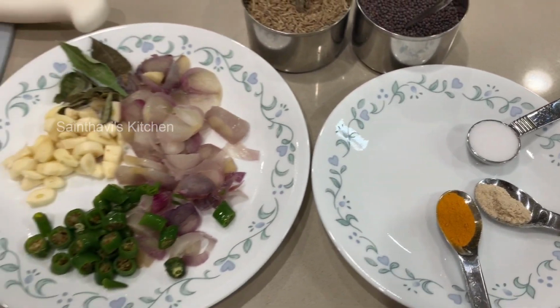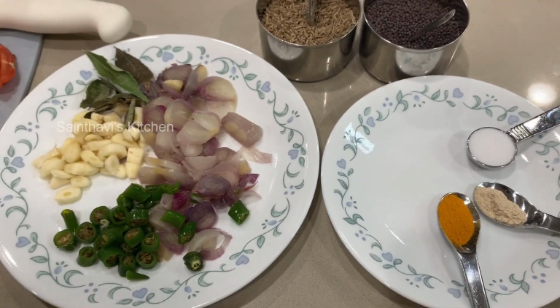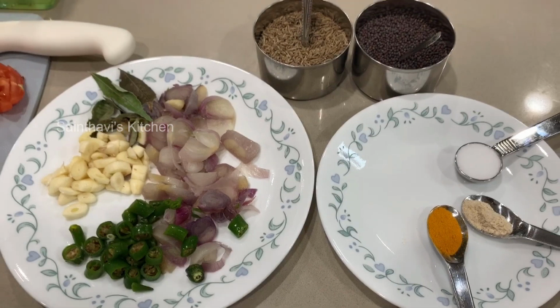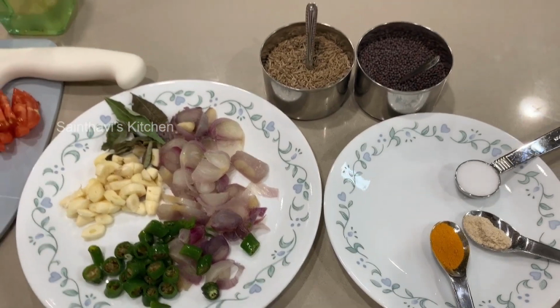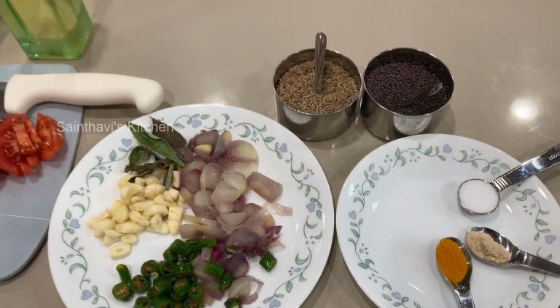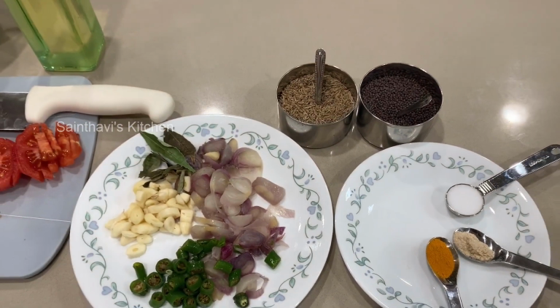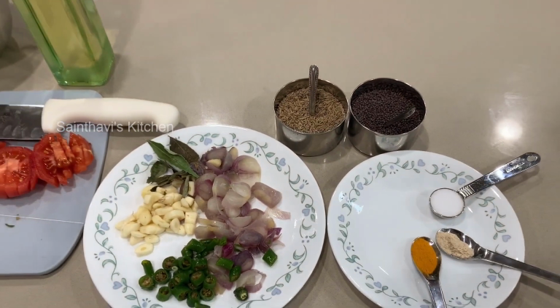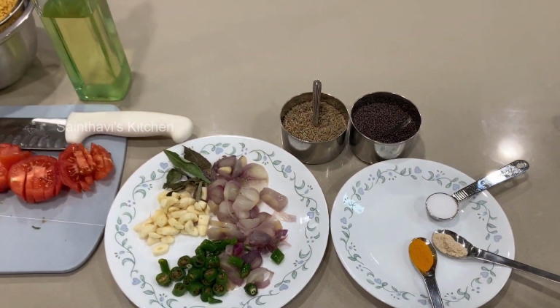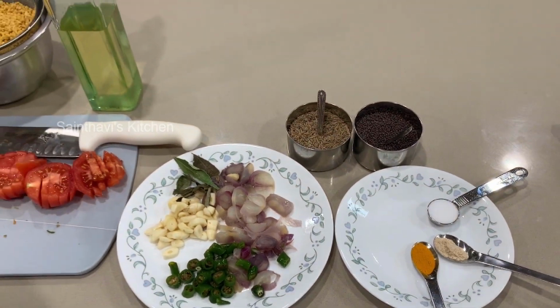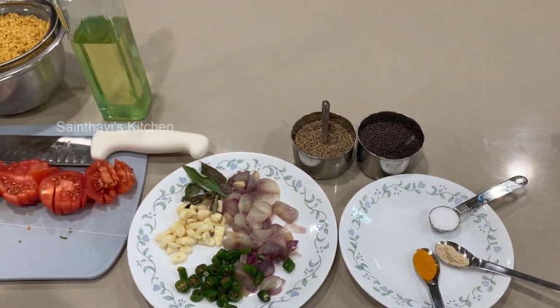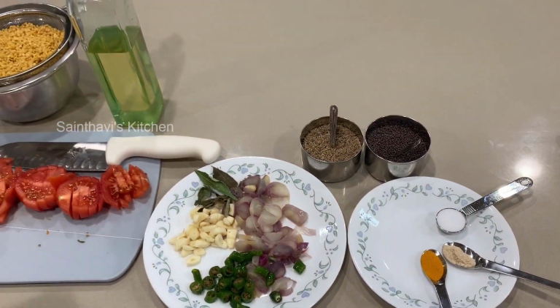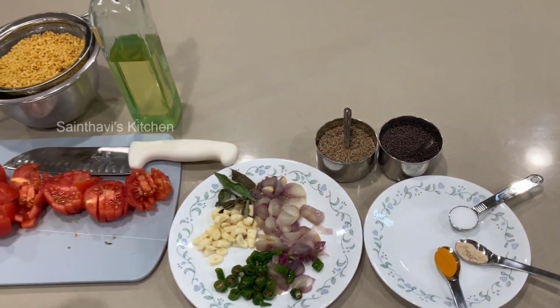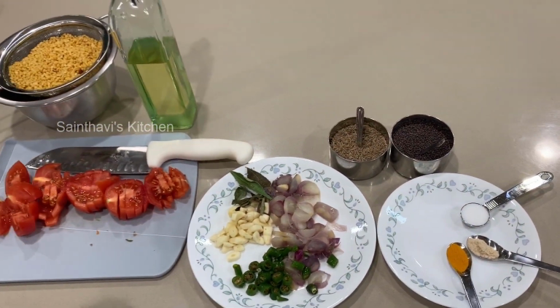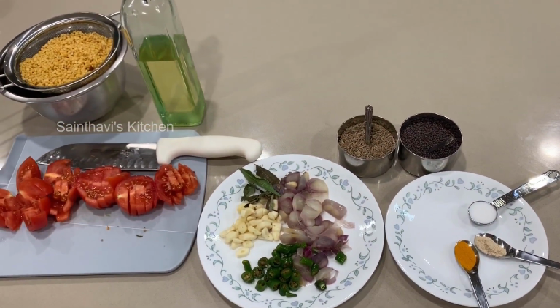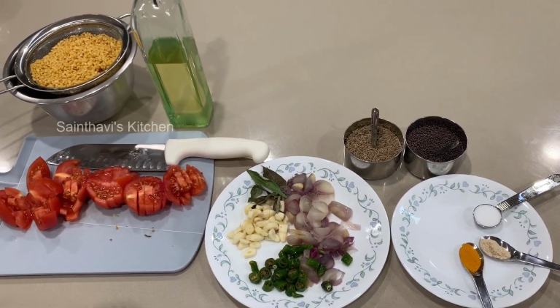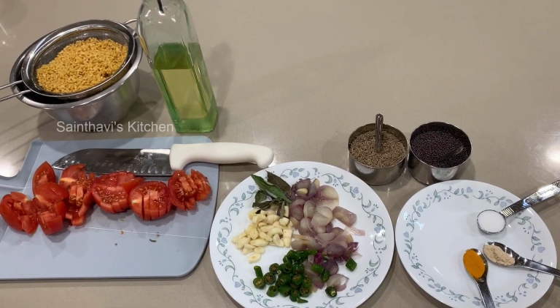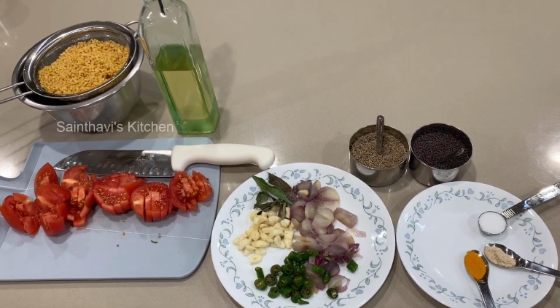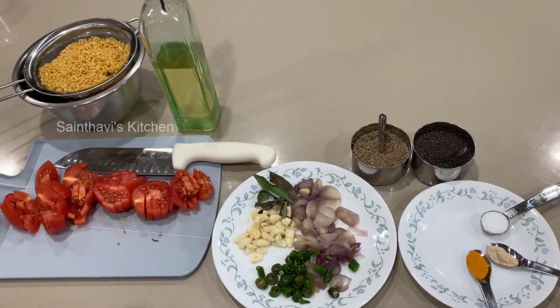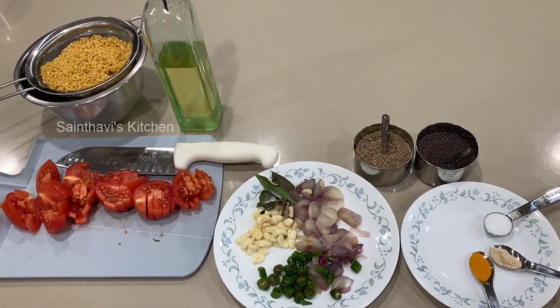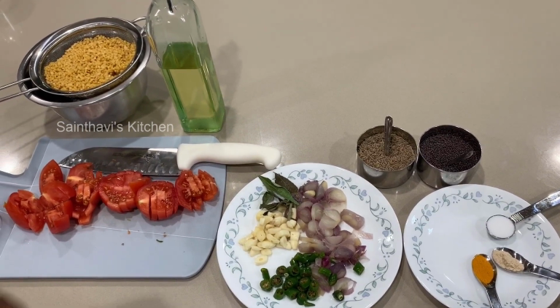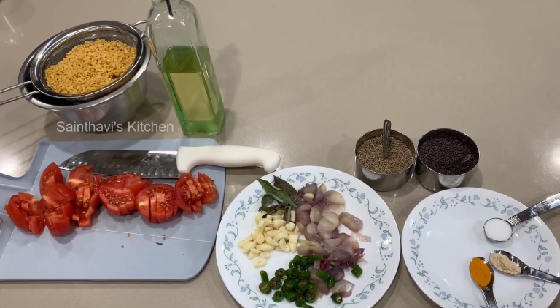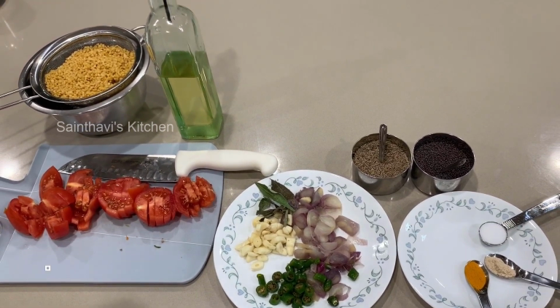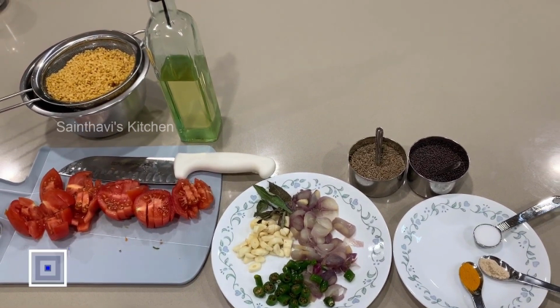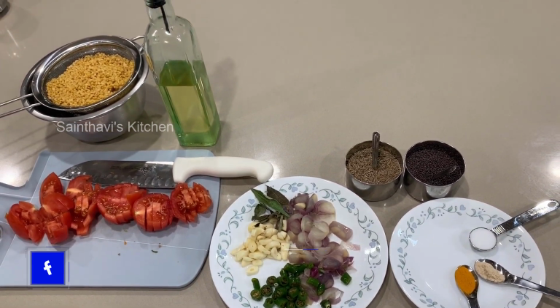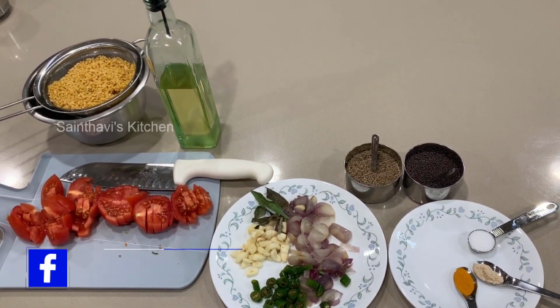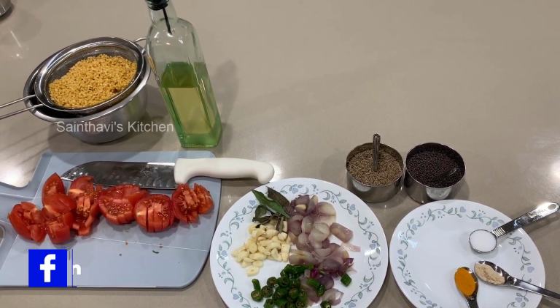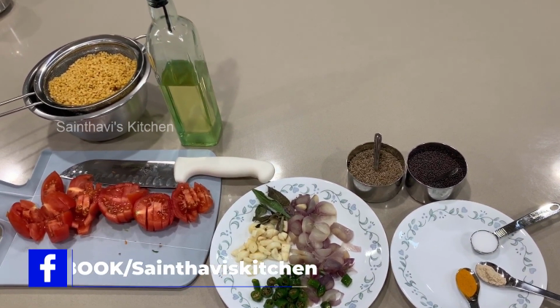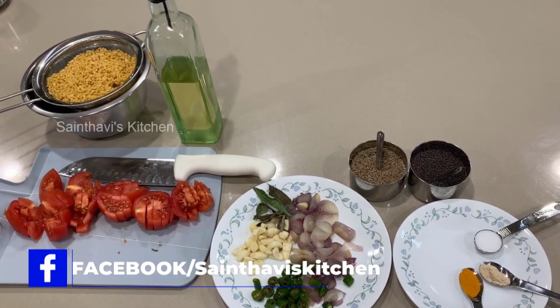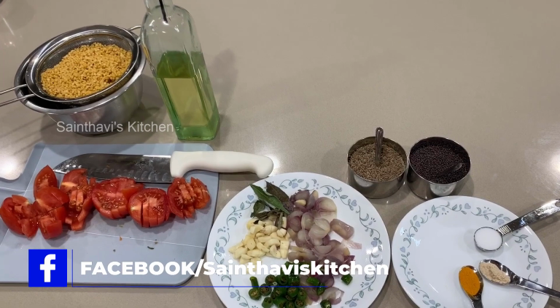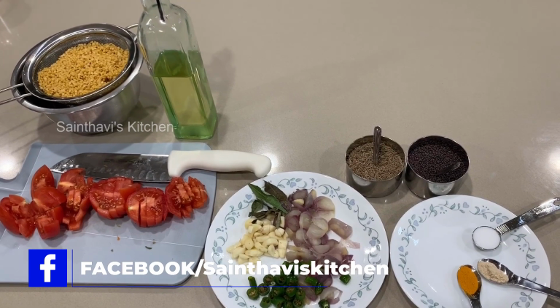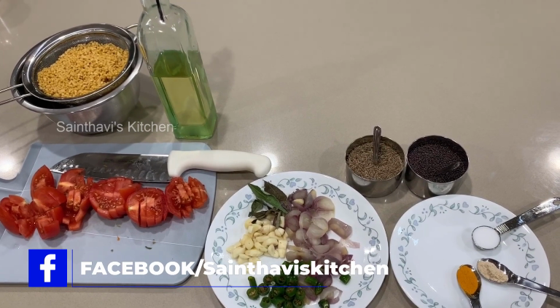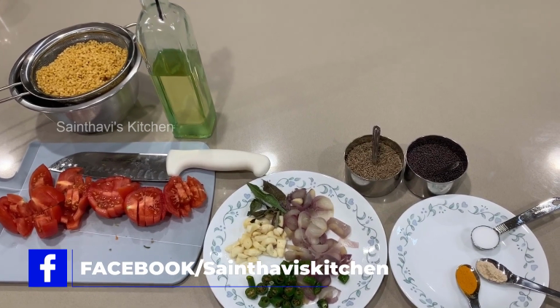I'm going to make this in the Instant Pot today. I've already started the kettle and have hot boiling water ready — I'll tell you why I need that in a minute. Let's get into the recipe.